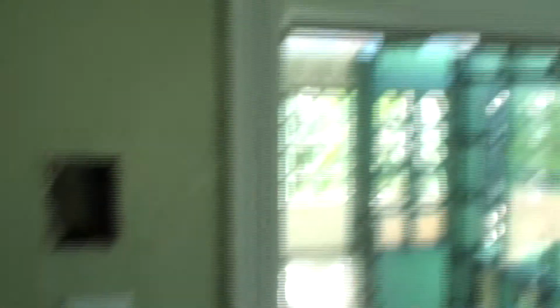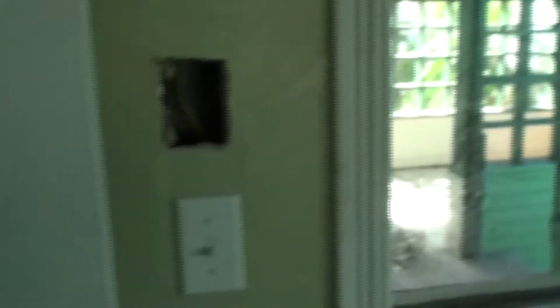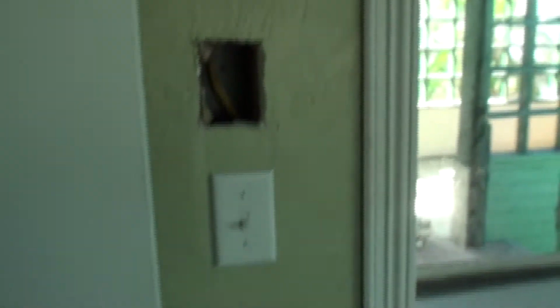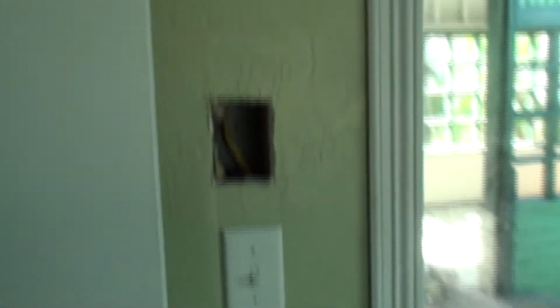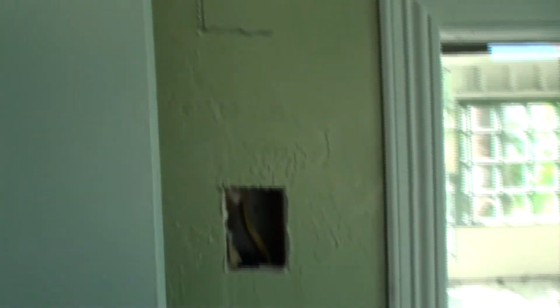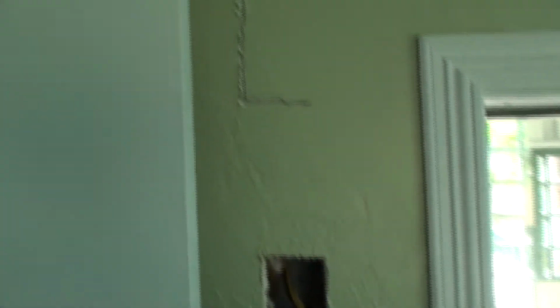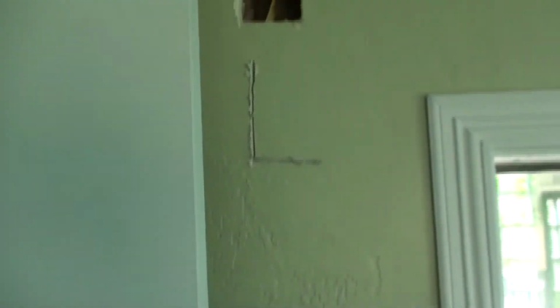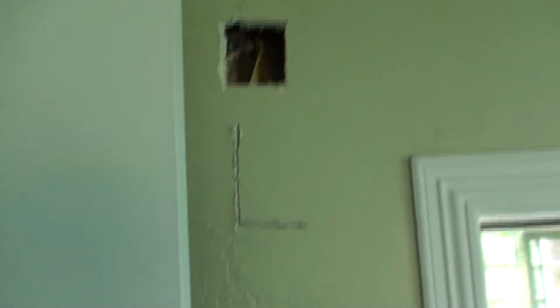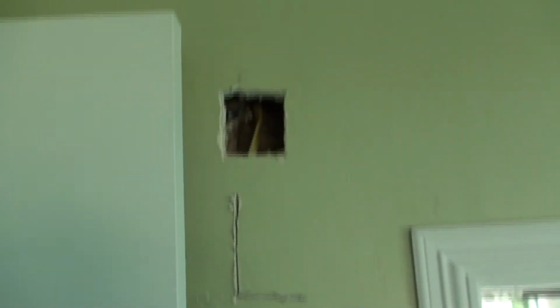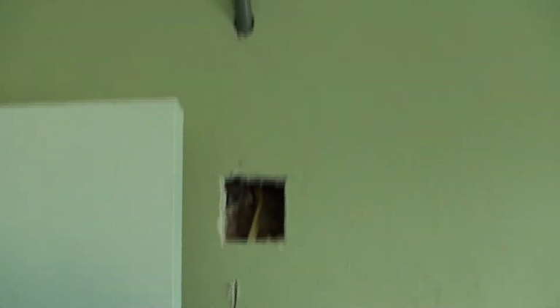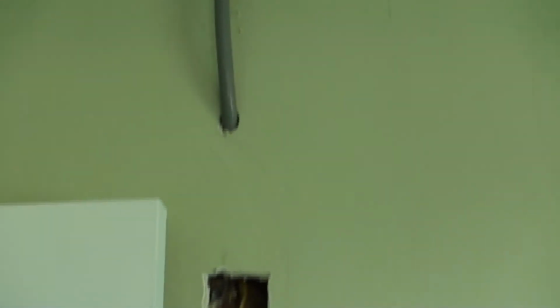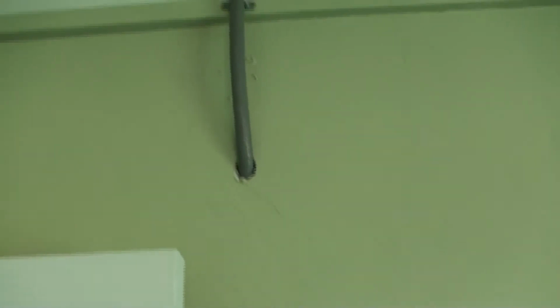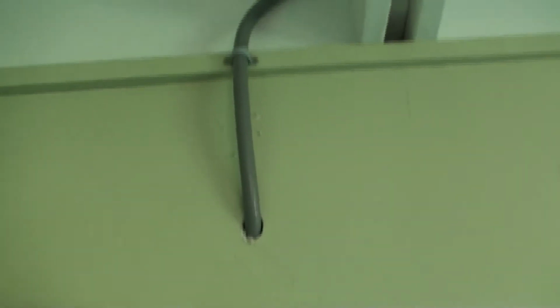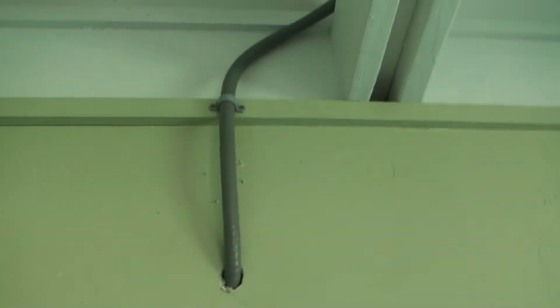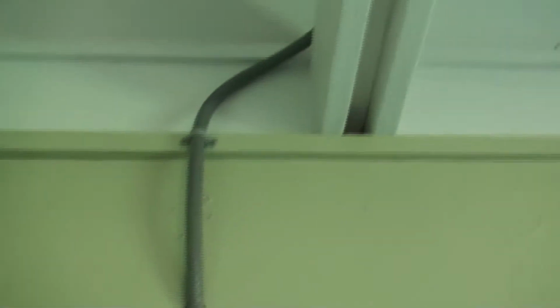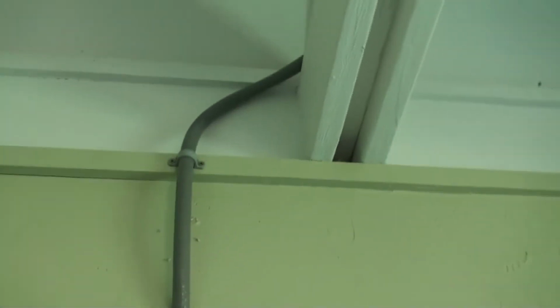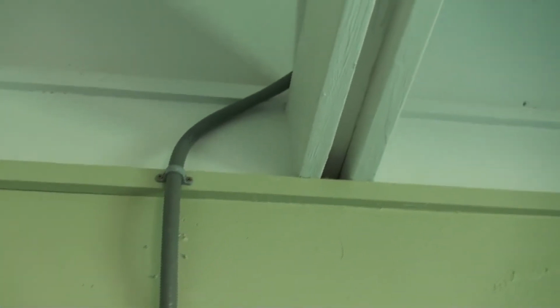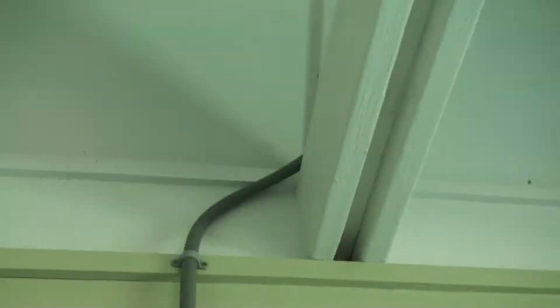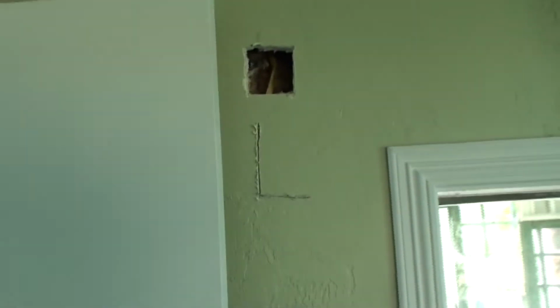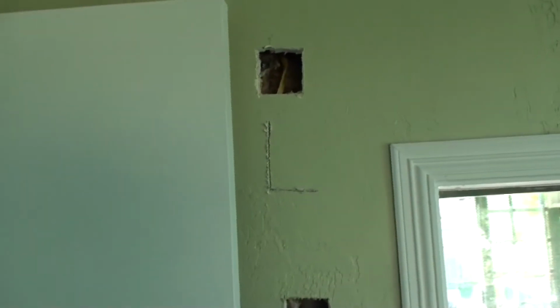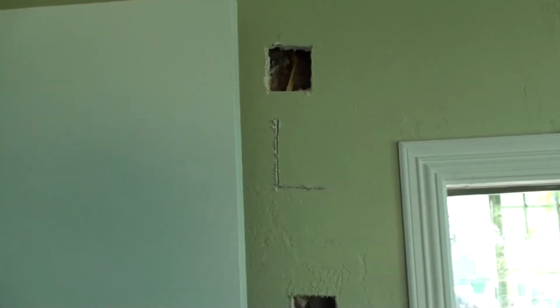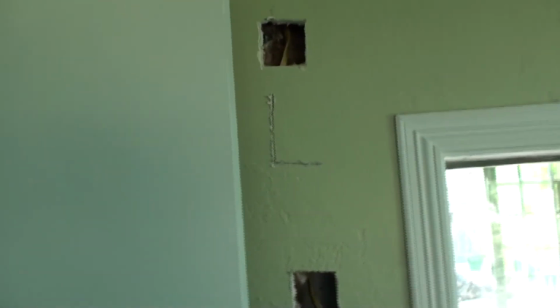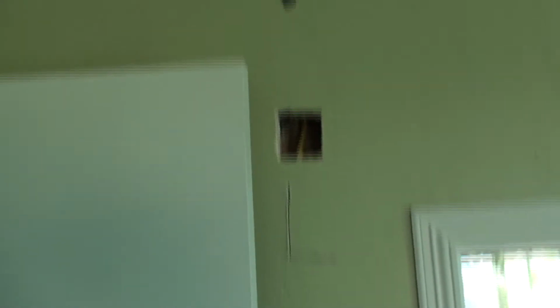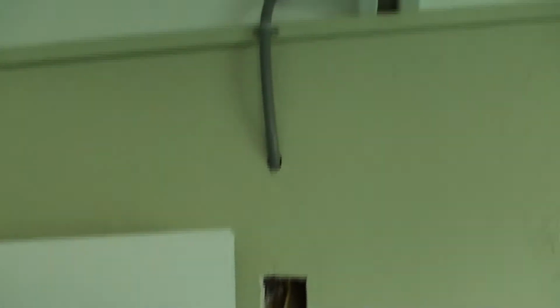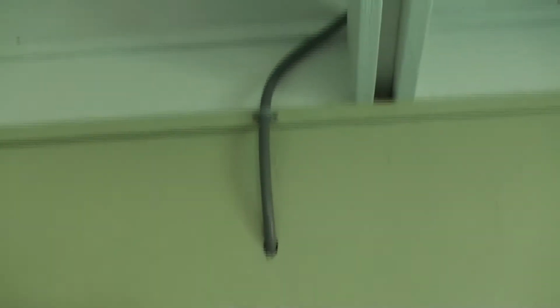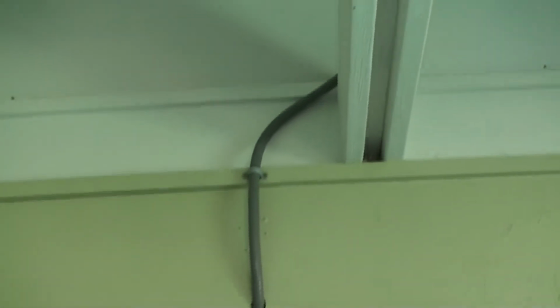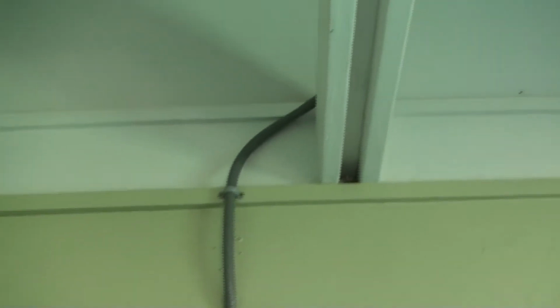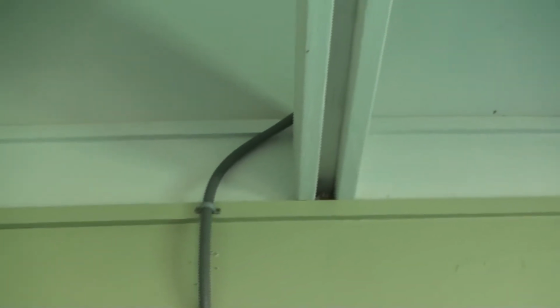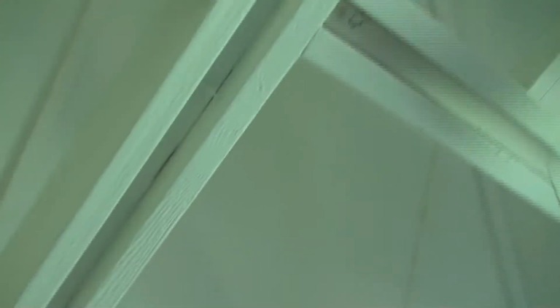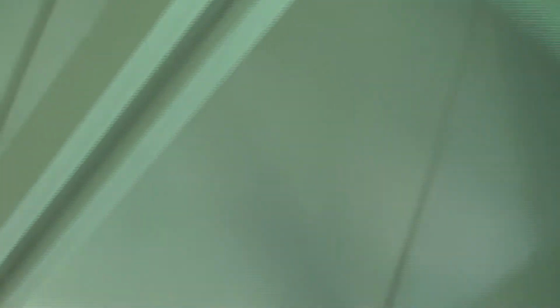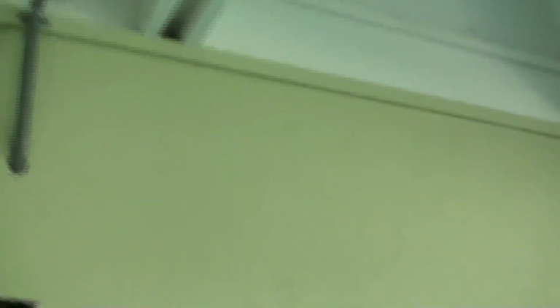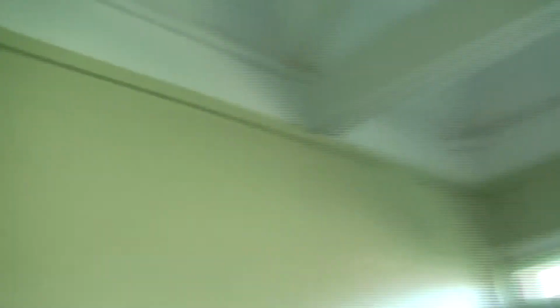This house is built so hurricane-proof that they could not get up through the thick roof joists. So we had to pull cabling out, and that will just get painted to match the wall paint.